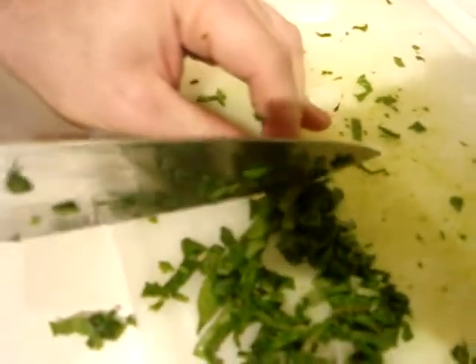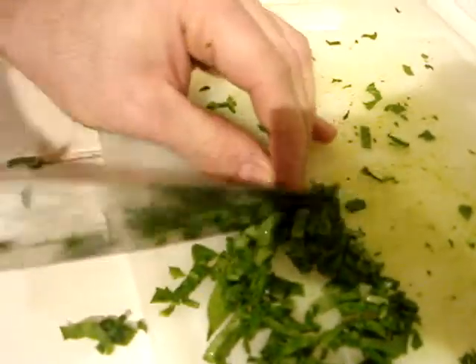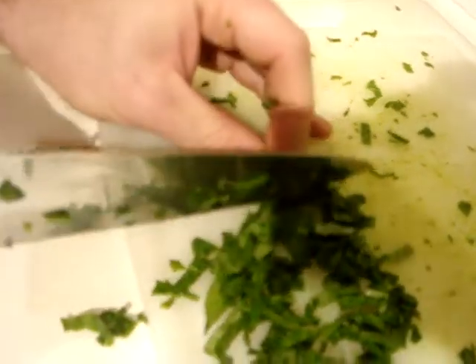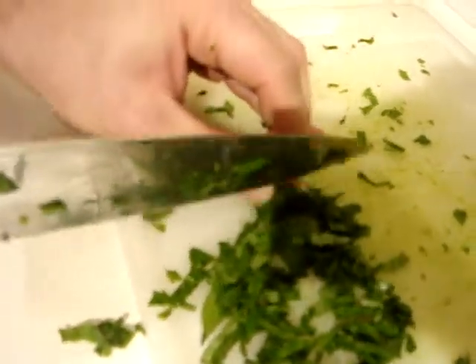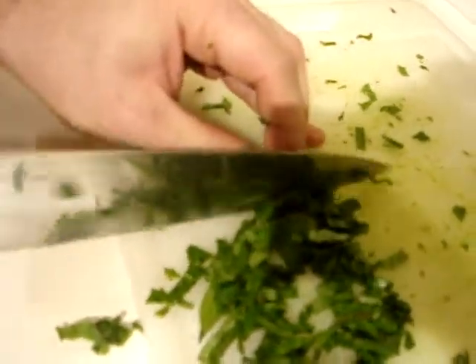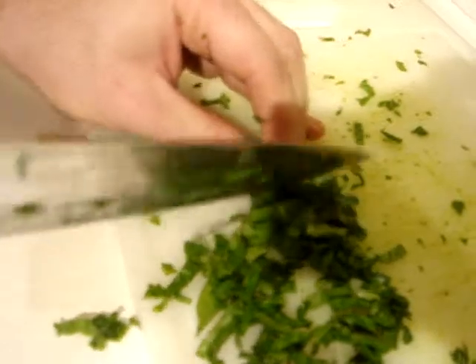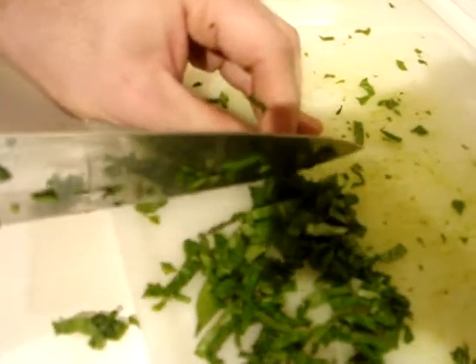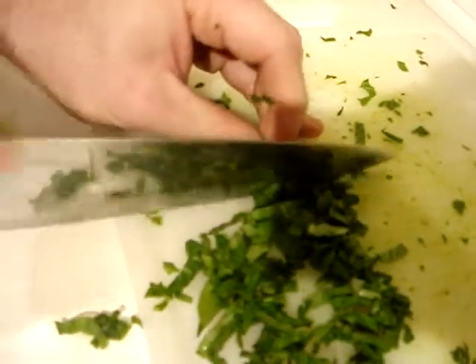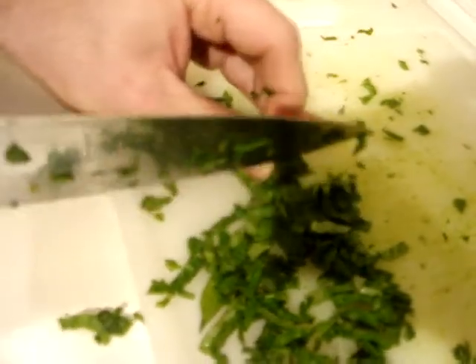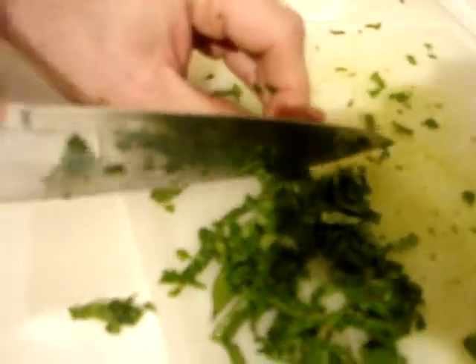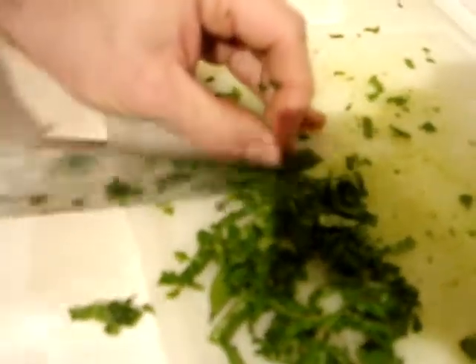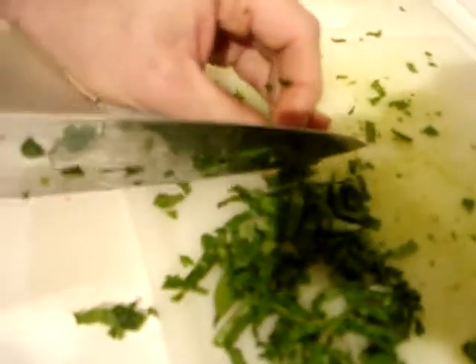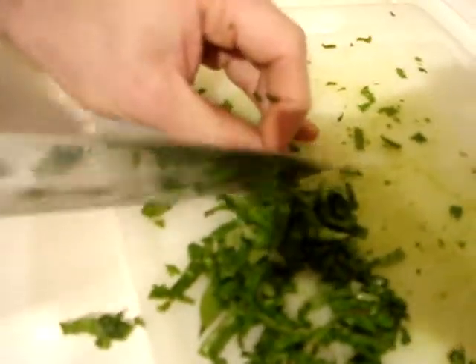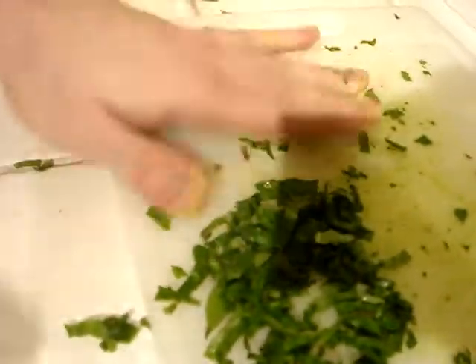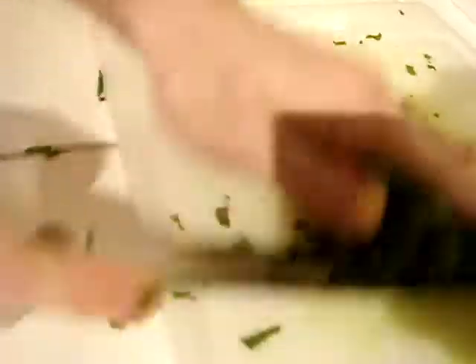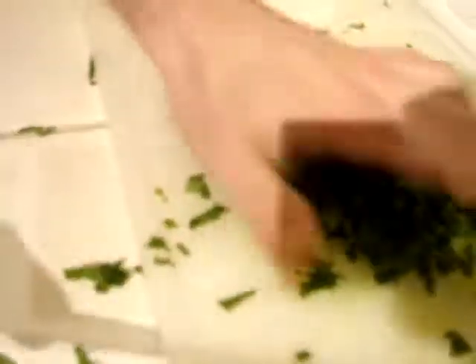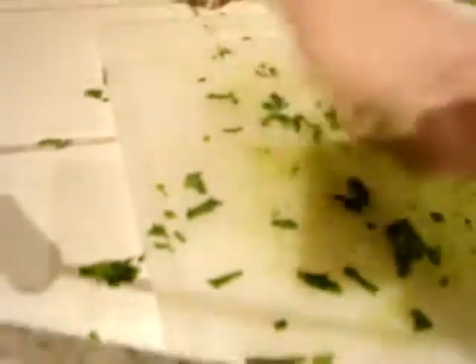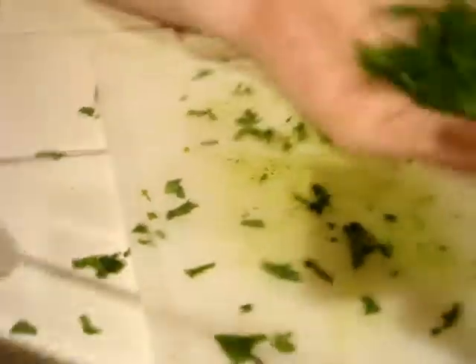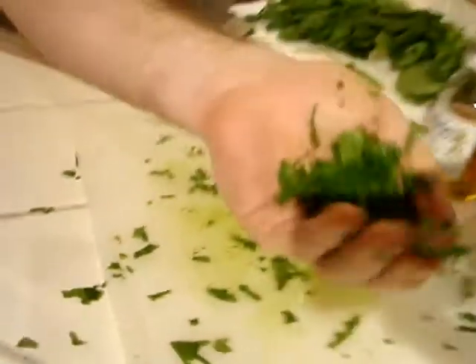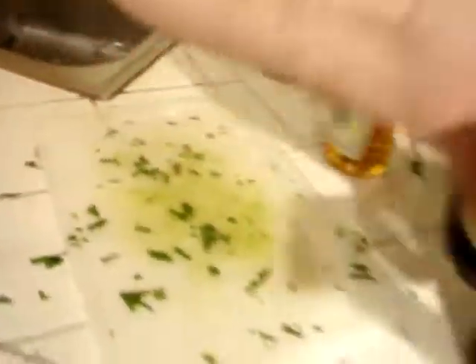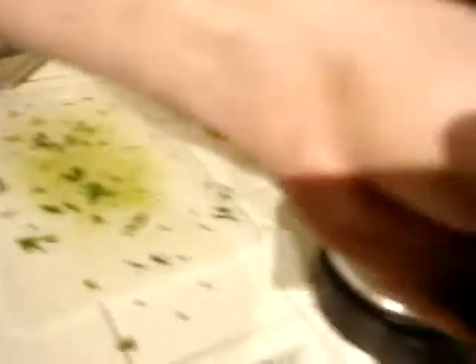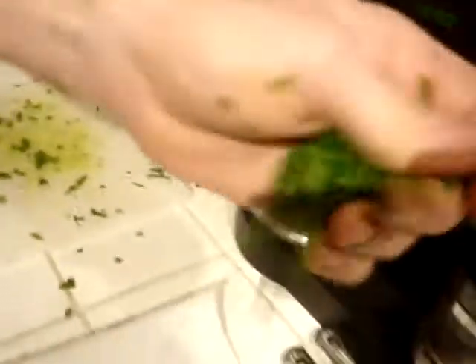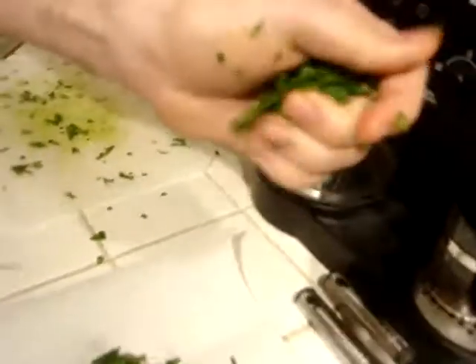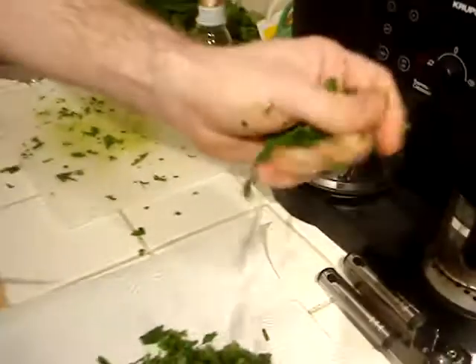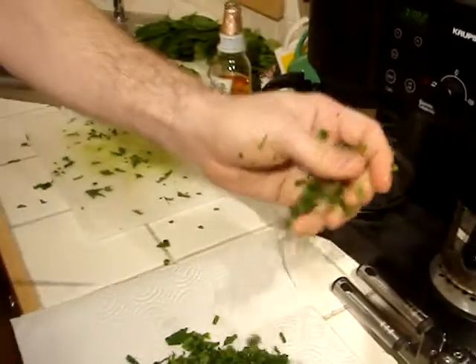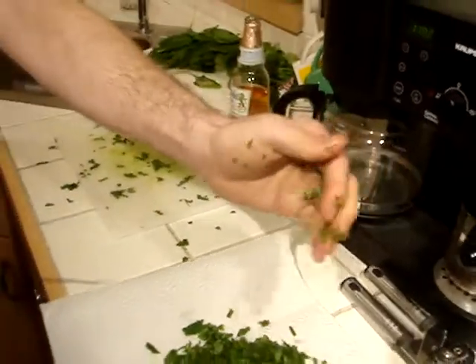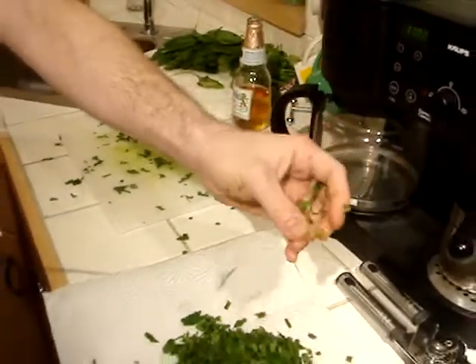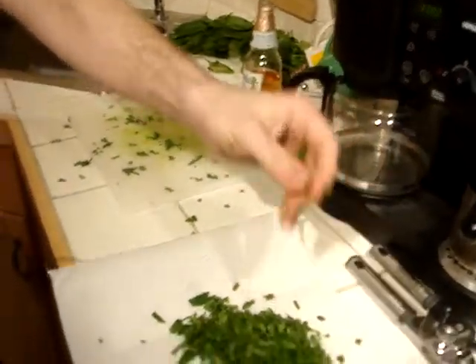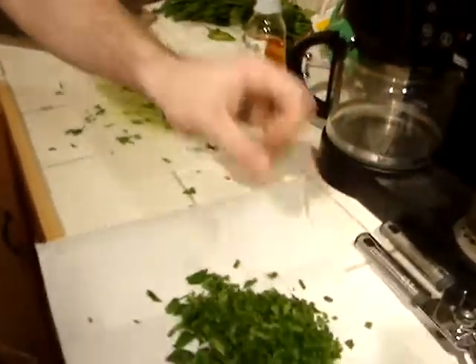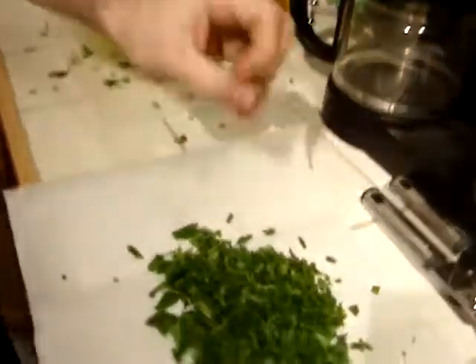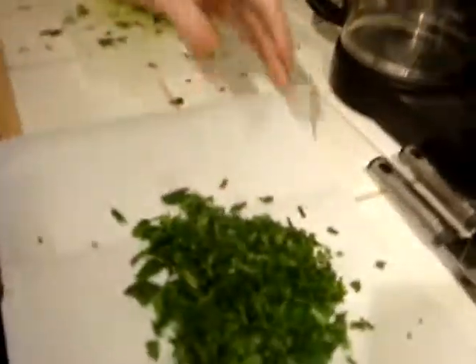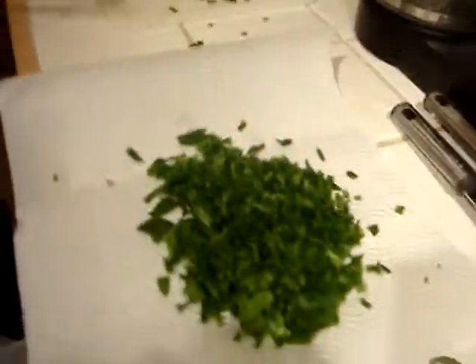This is good for a cheese quesadilla or anything you want finely chopped spinach in. How to chop fresh spinach.